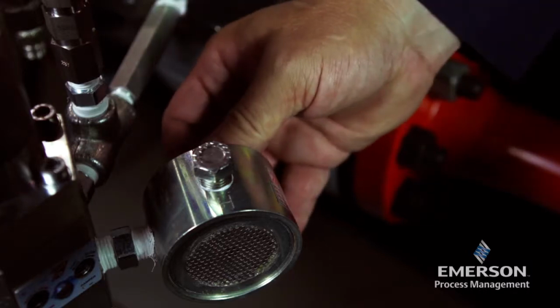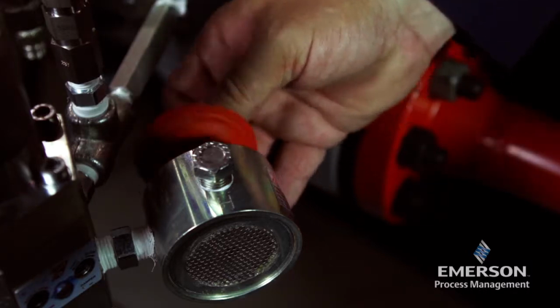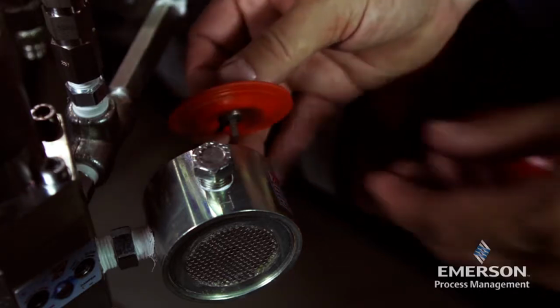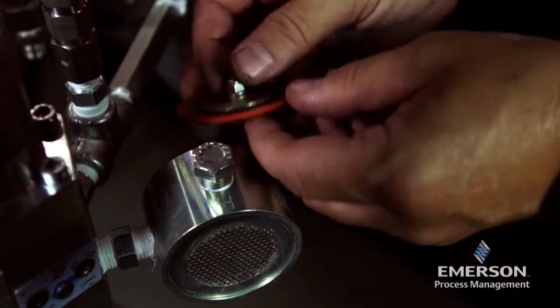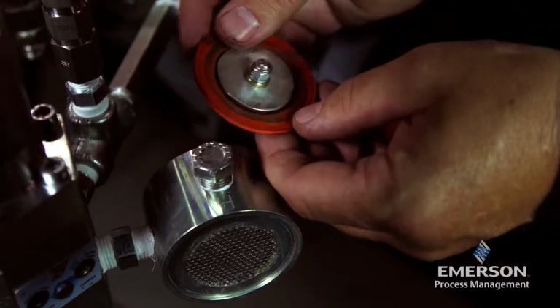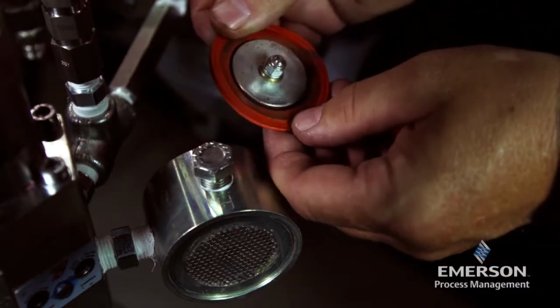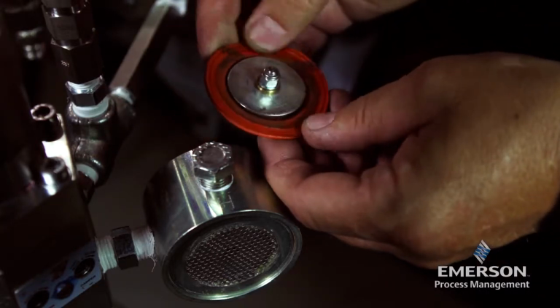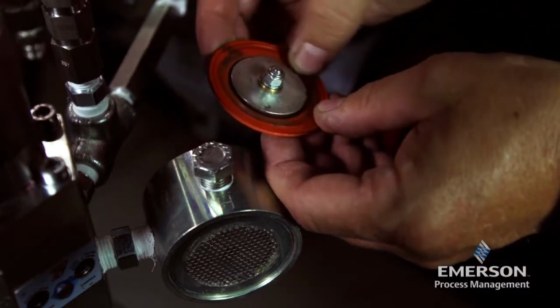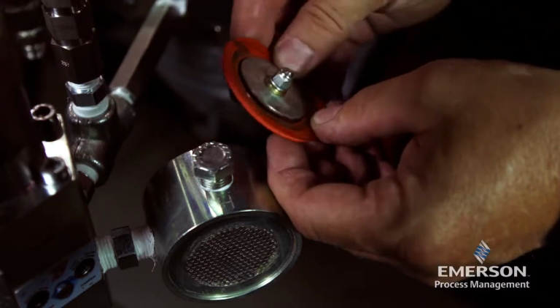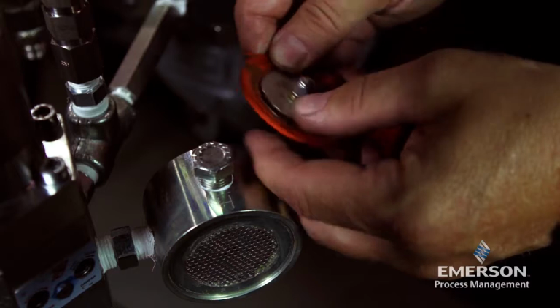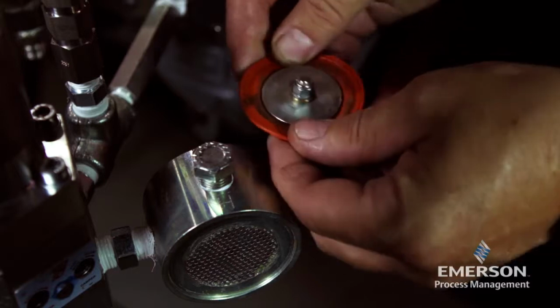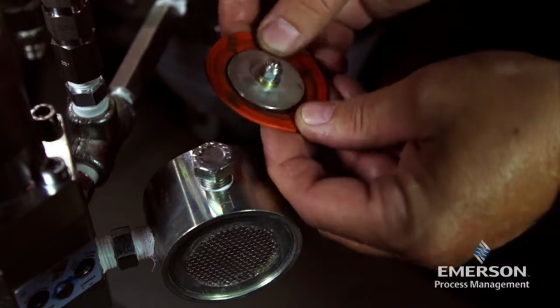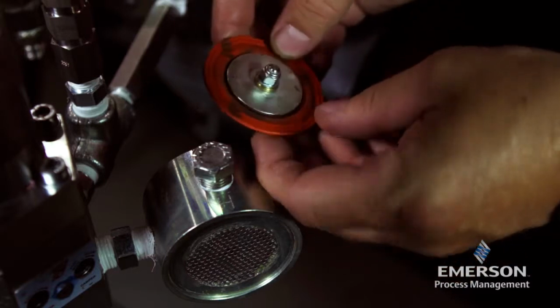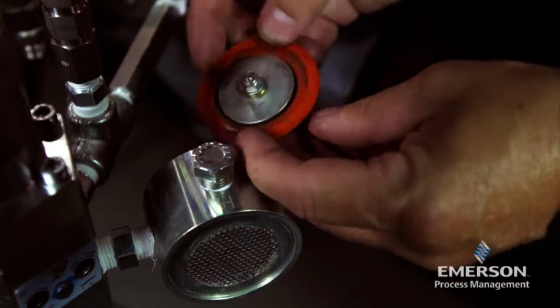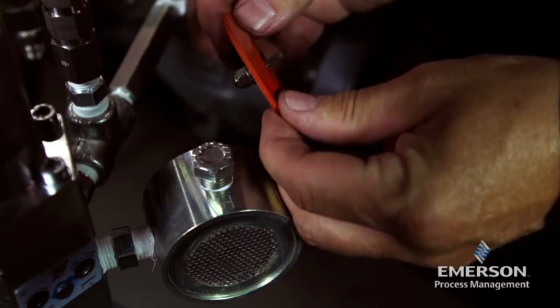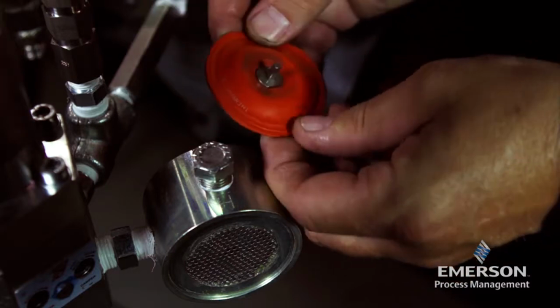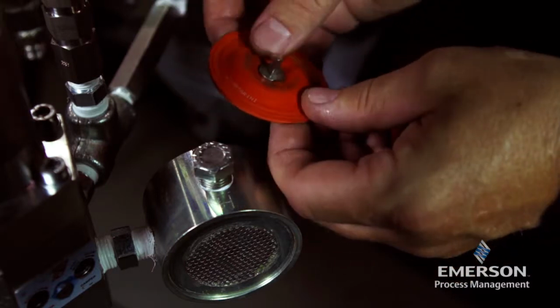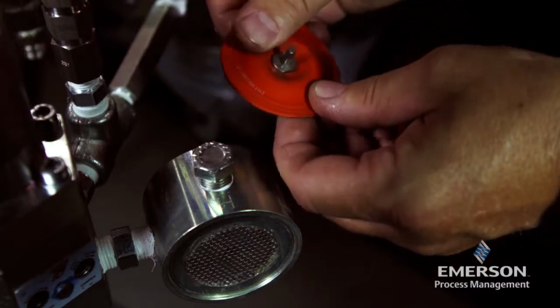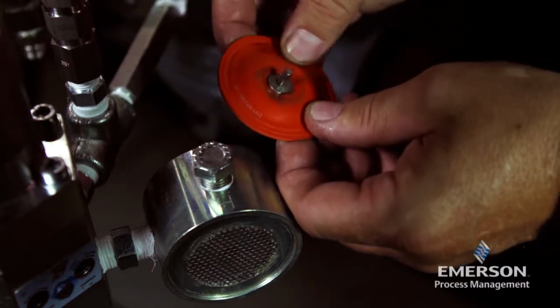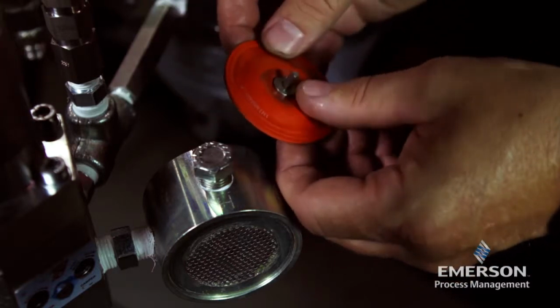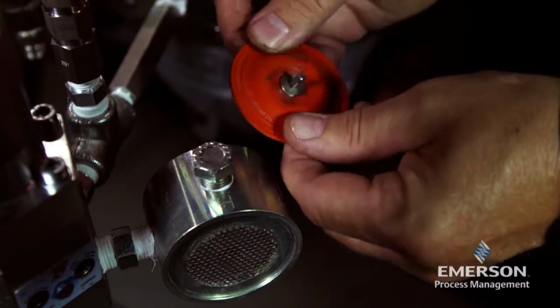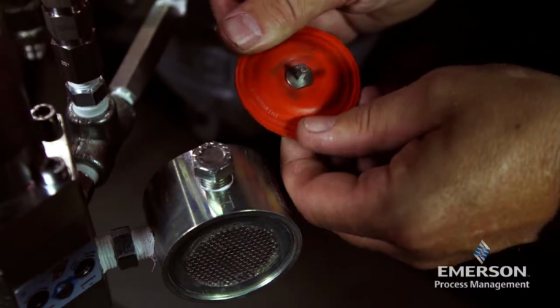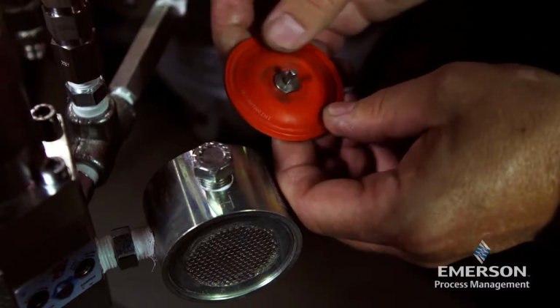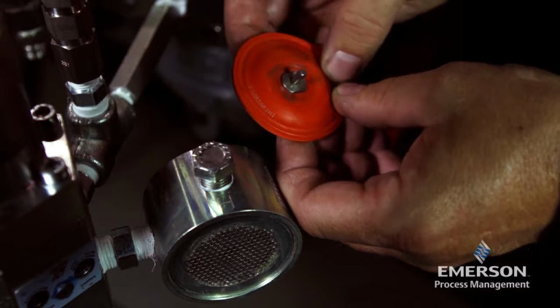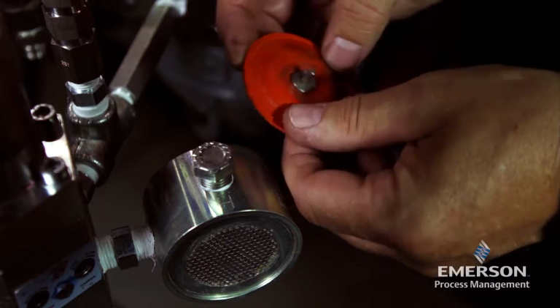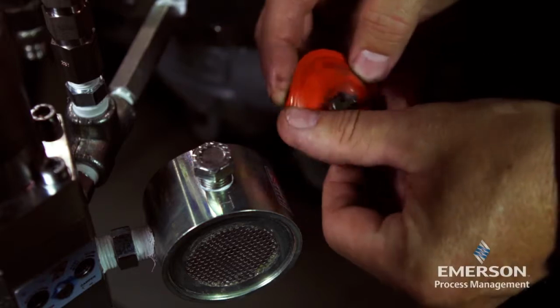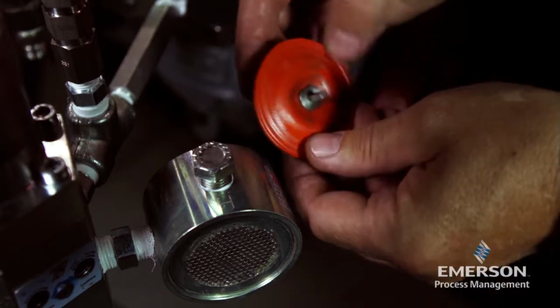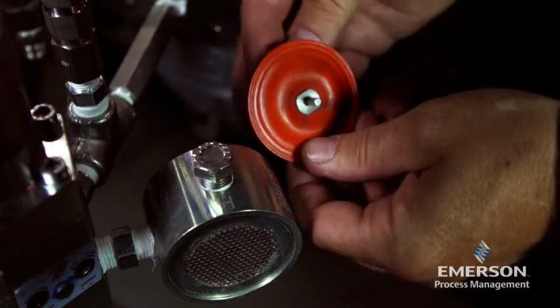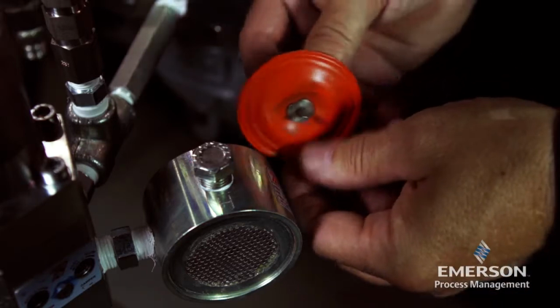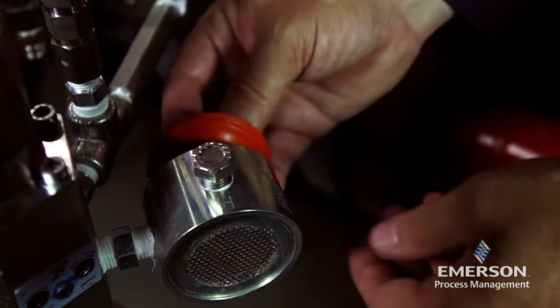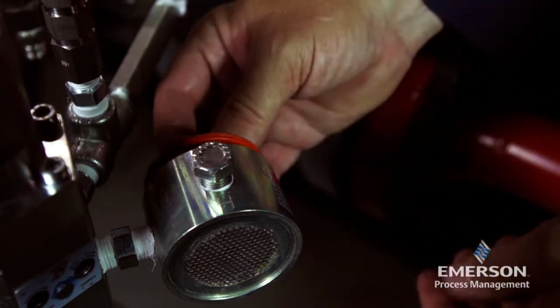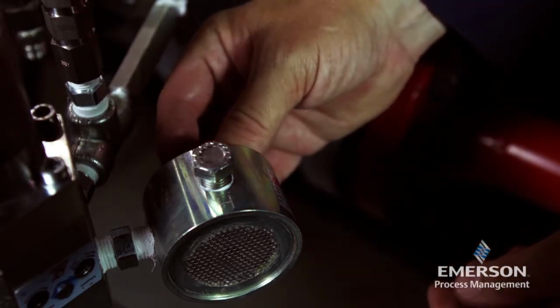Inspect the diaphragm for damage or wear and replace if necessary. Check the seating surface of the screw unit for erosion, scratches, spurs, or other damage and replace if necessary.